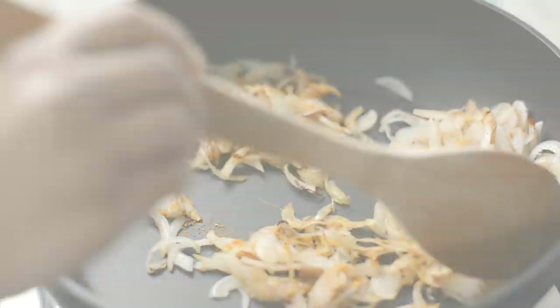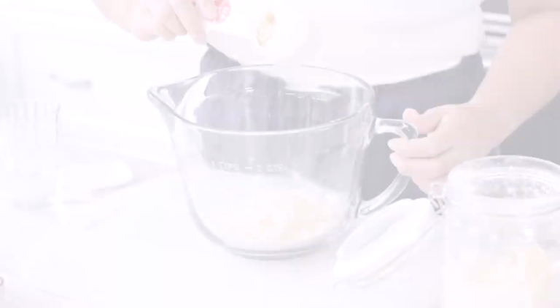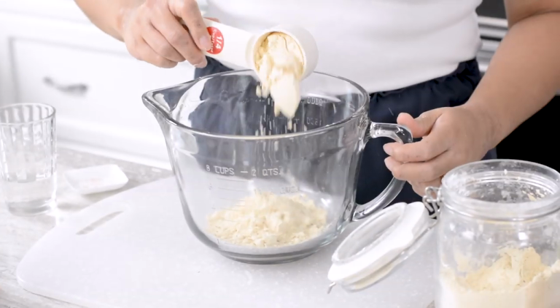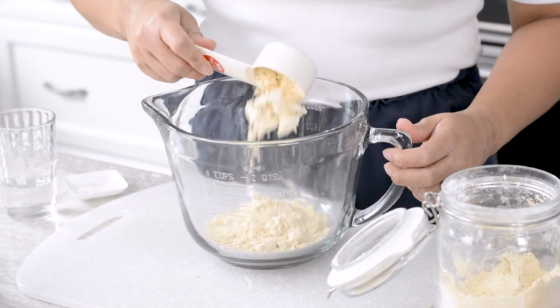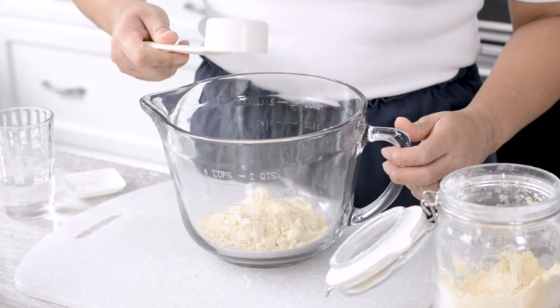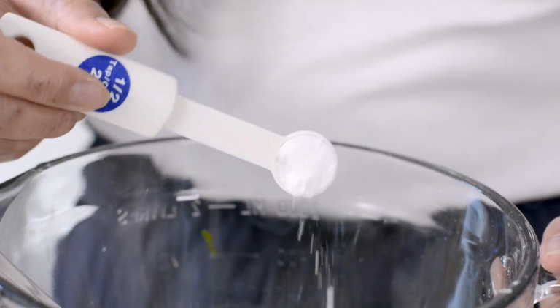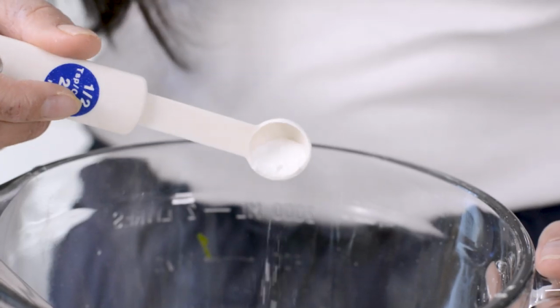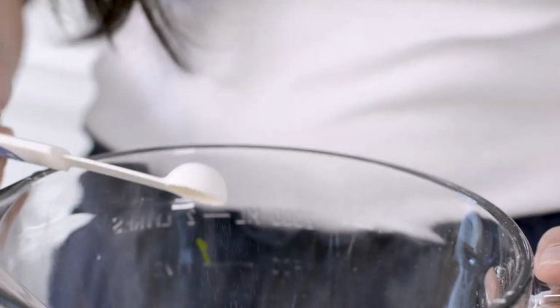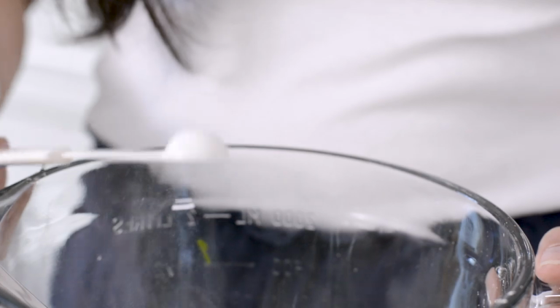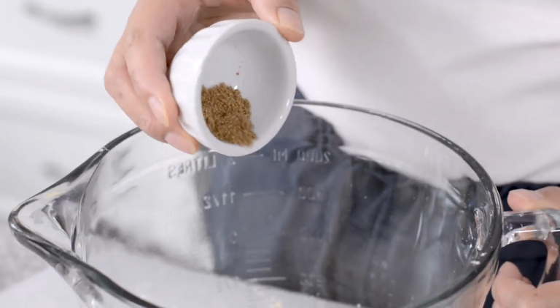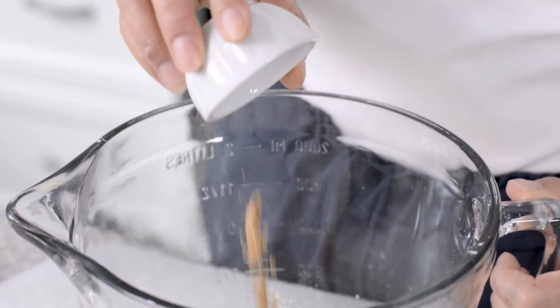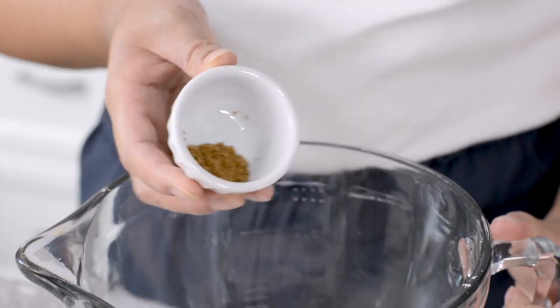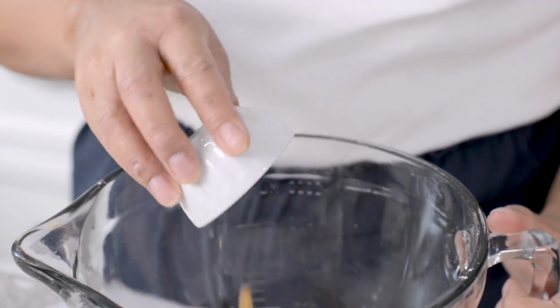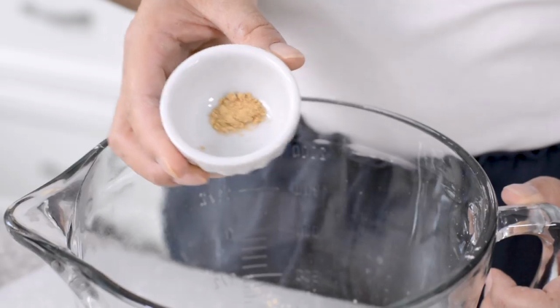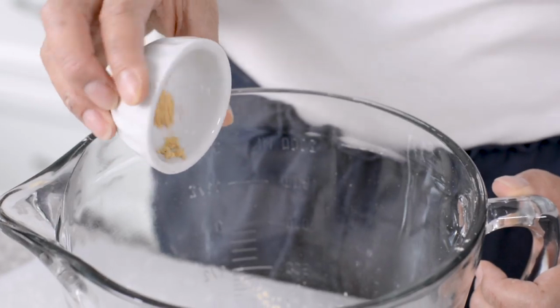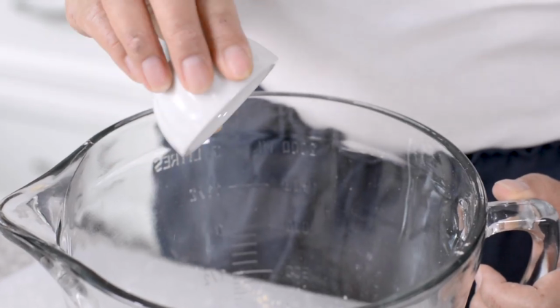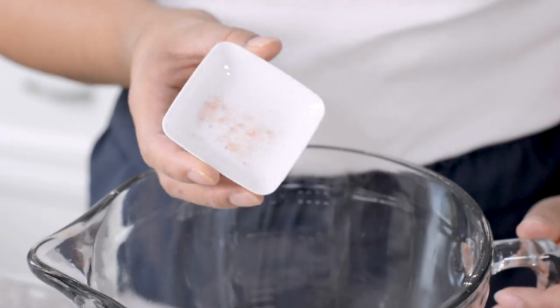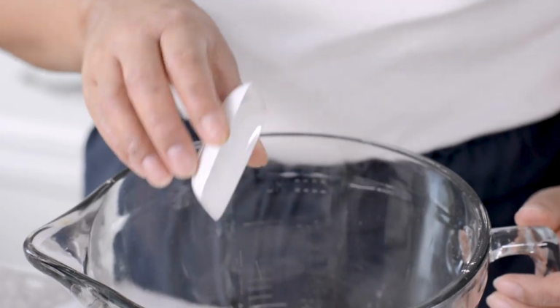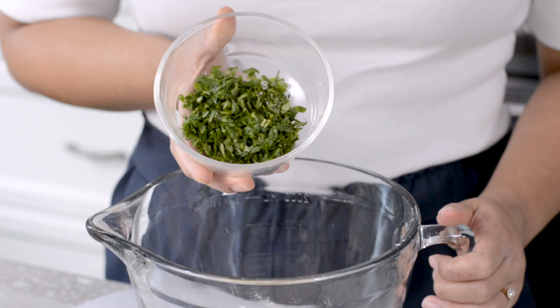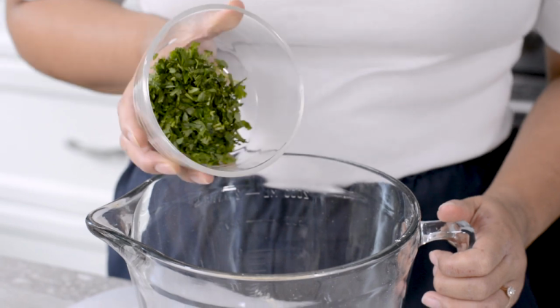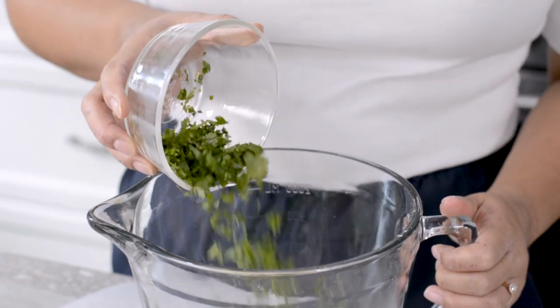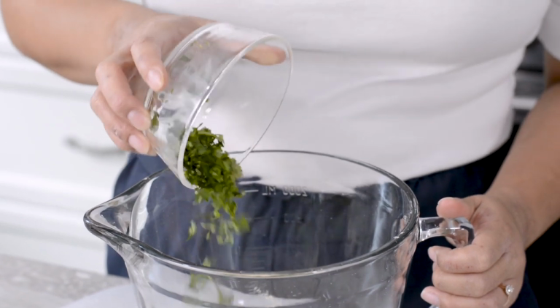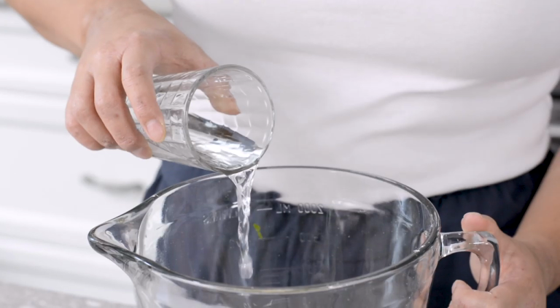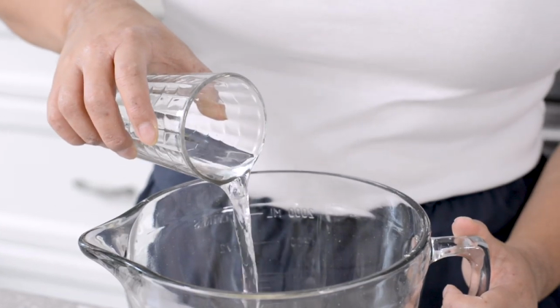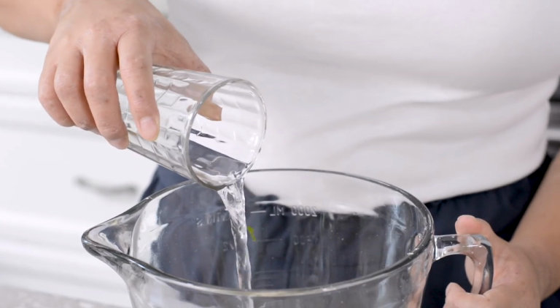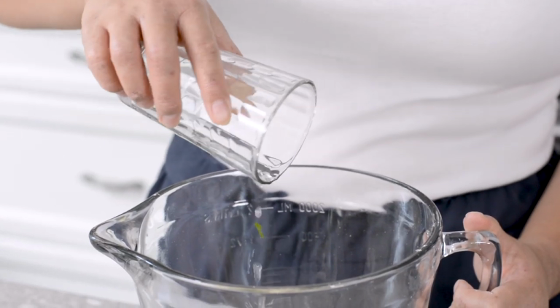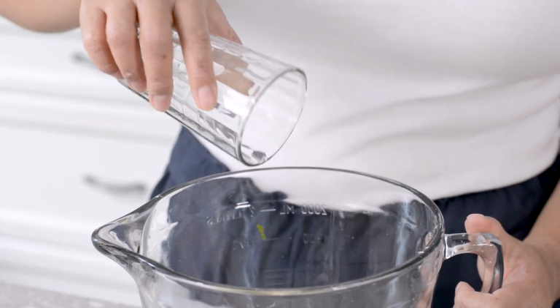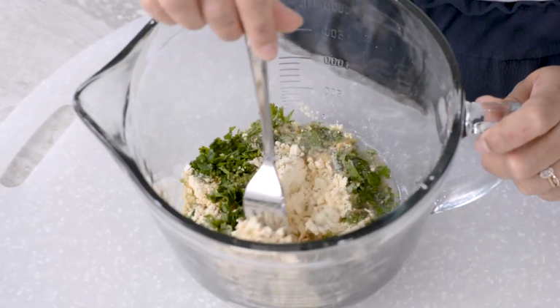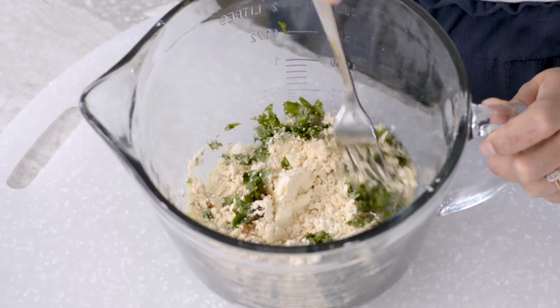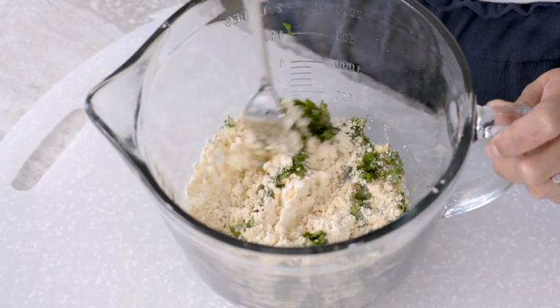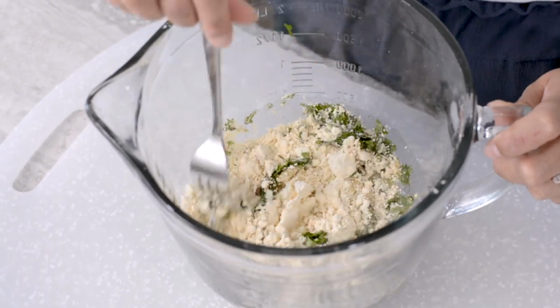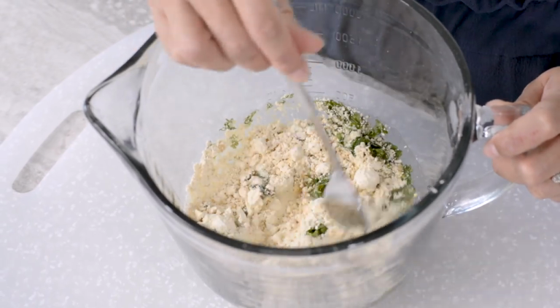In a separate bowl, combine your chickpea flour with baking powder and more spices: one teaspoon cumin and coriander, half teaspoon ginger, and a quarter teaspoon of salt. Finely chop your fresh cilantro and add it to the batter. Stir to combine, then blend in water until smooth.